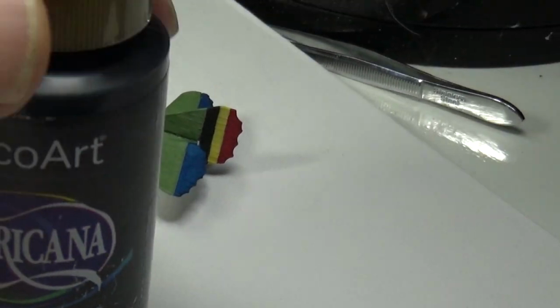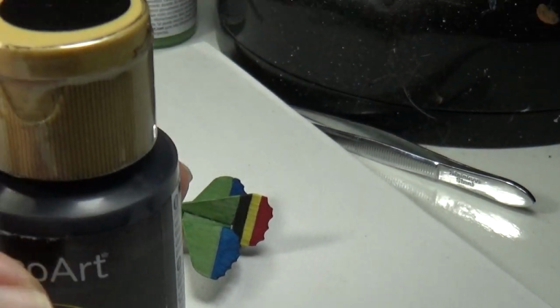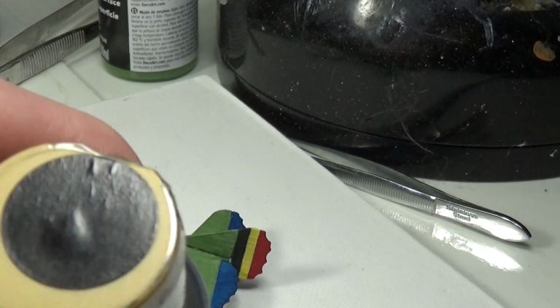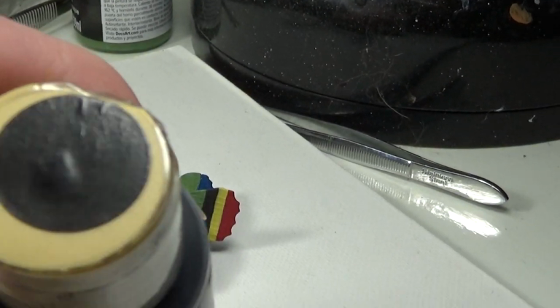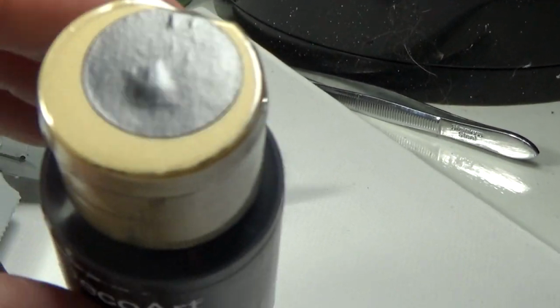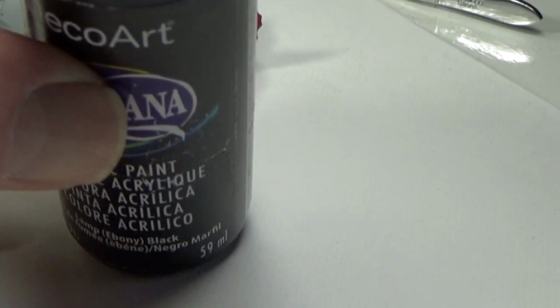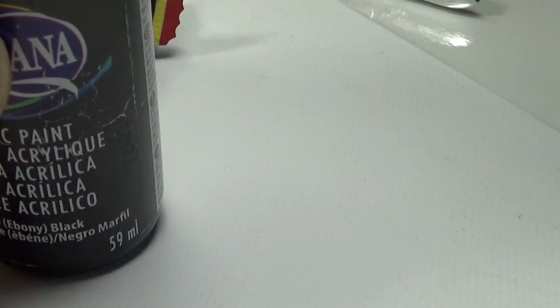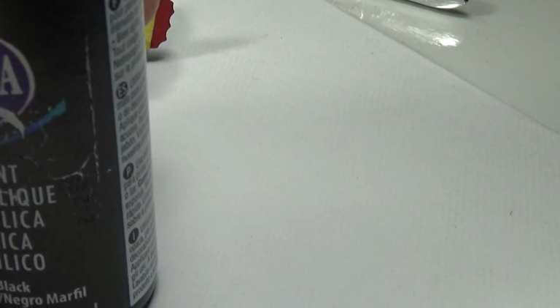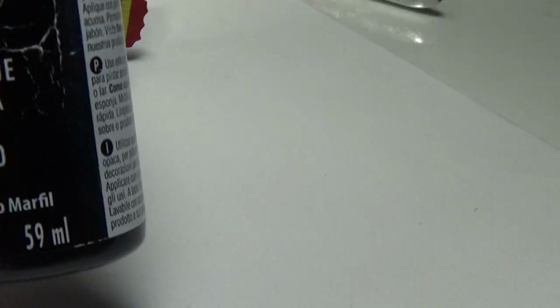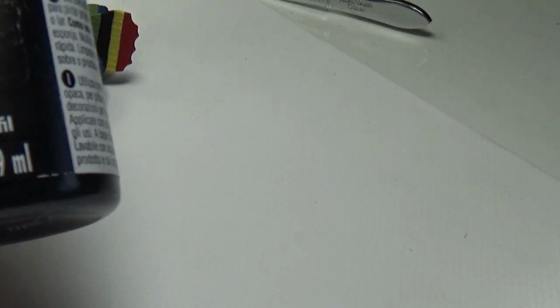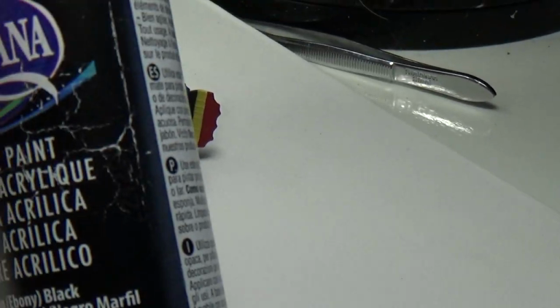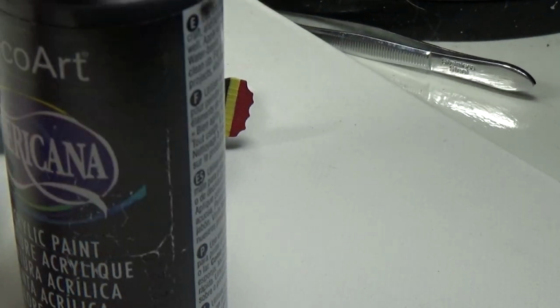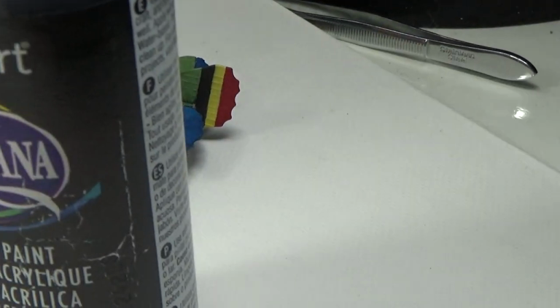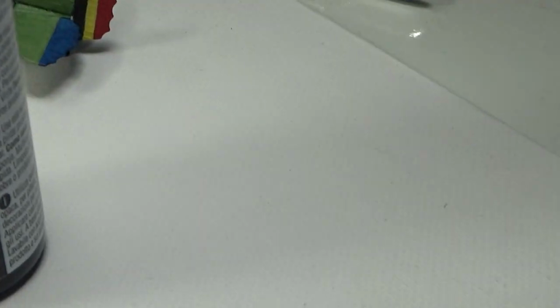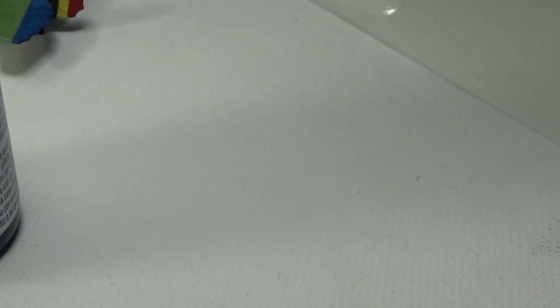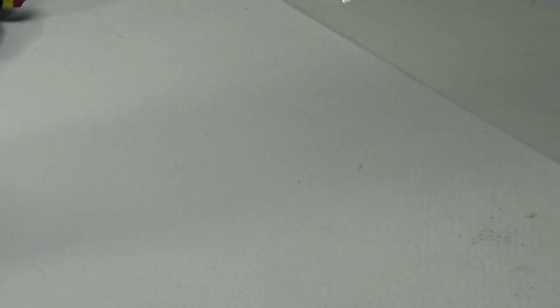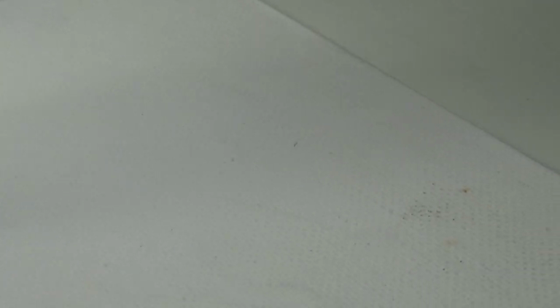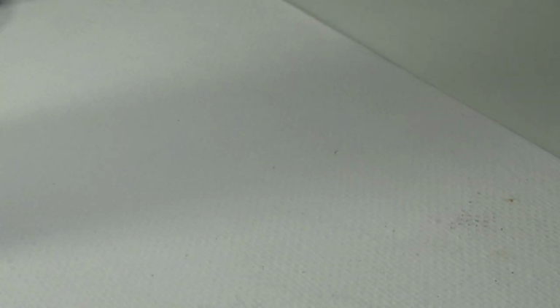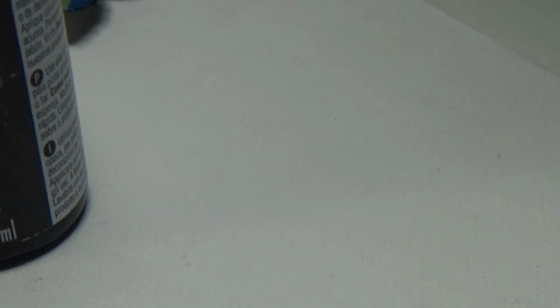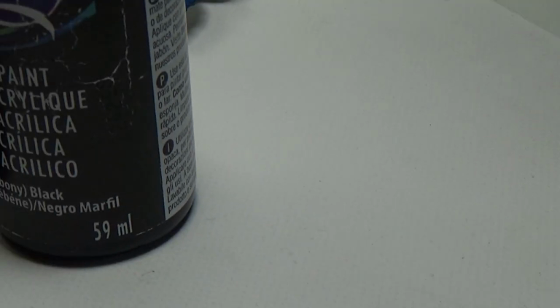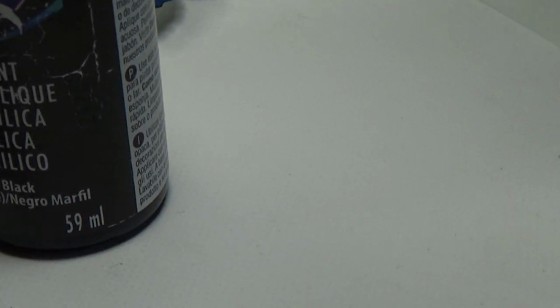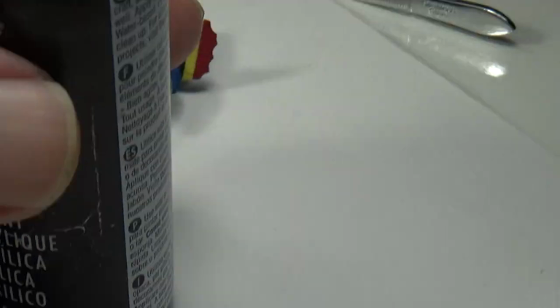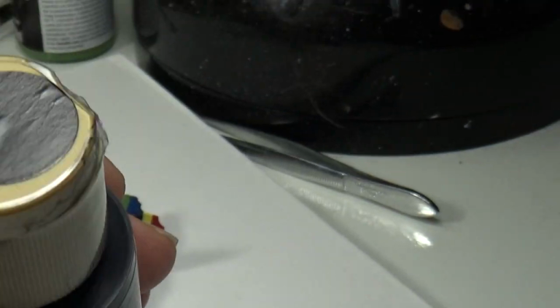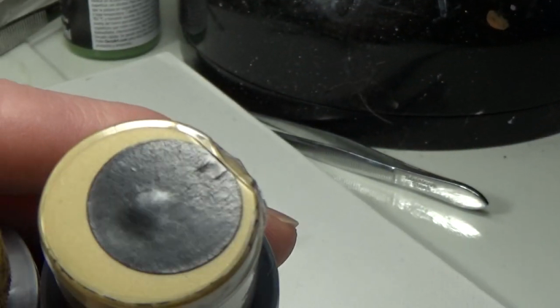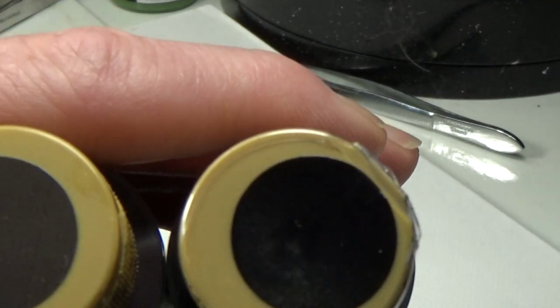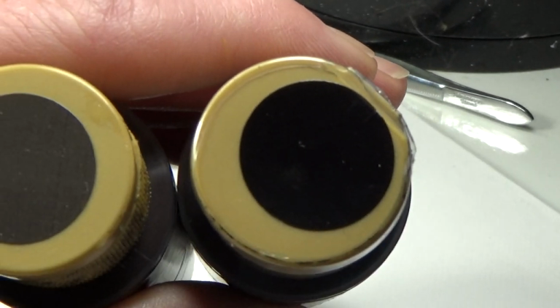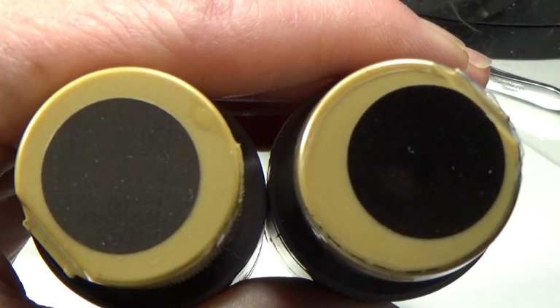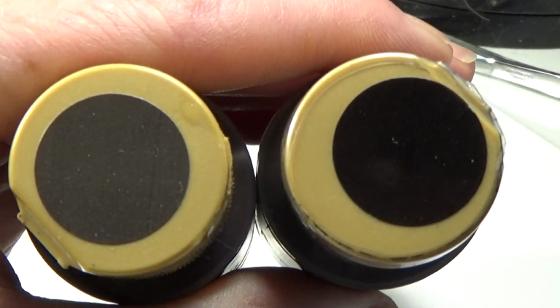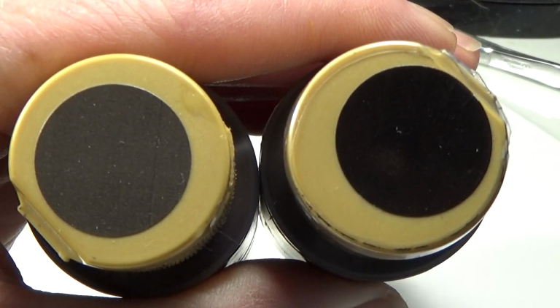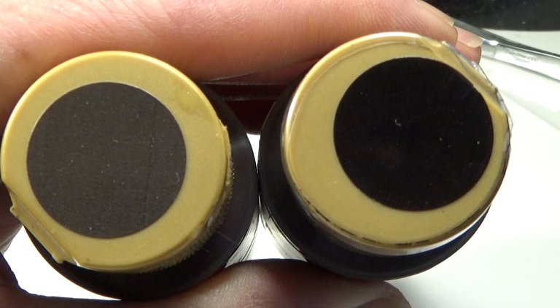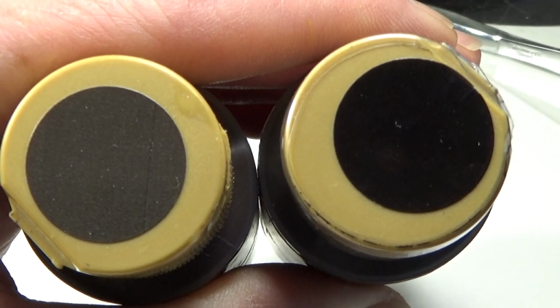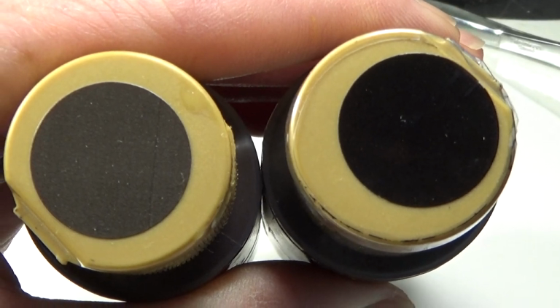I wanted to show you that soft black versus the lamp black. My gosh, is it ever nice. That is just... versus the soft black - look at the difference! If you can notice that, sorry. But look at that. That is just spectacular.